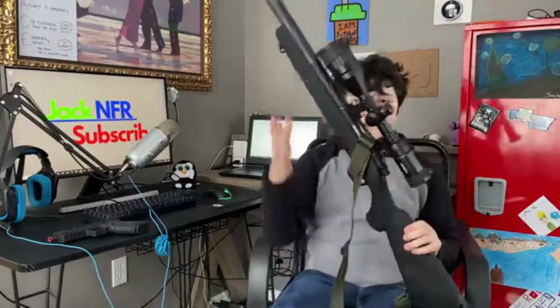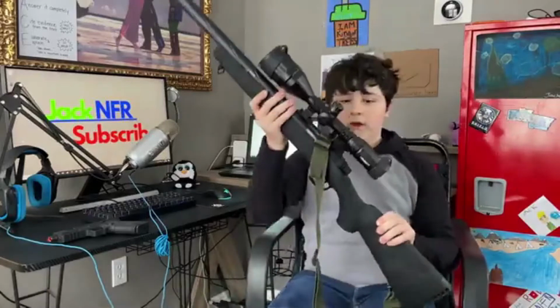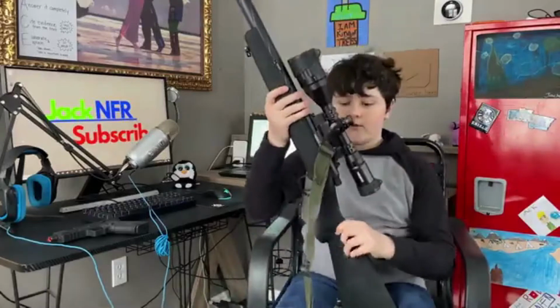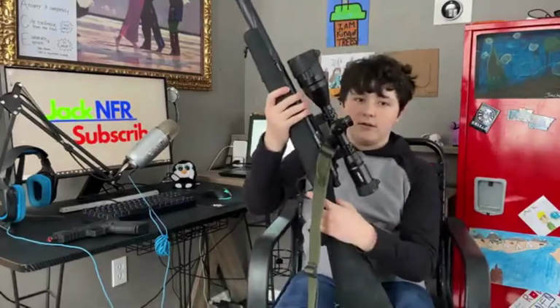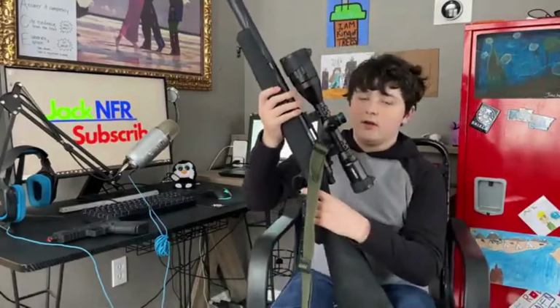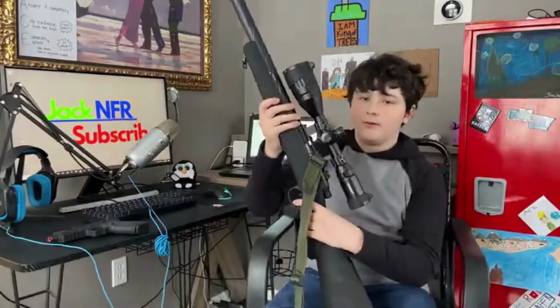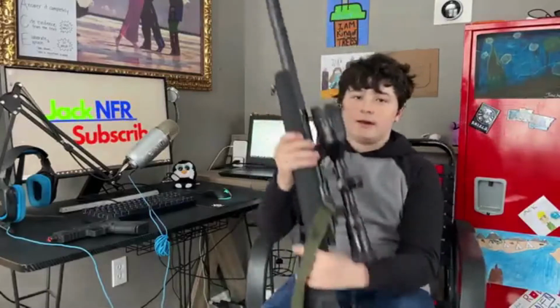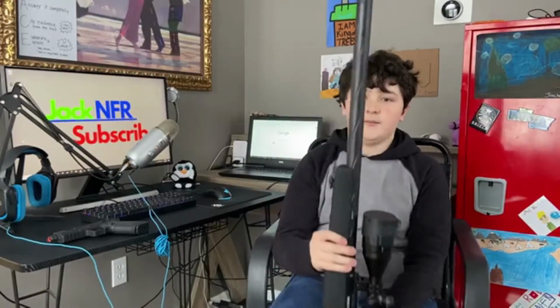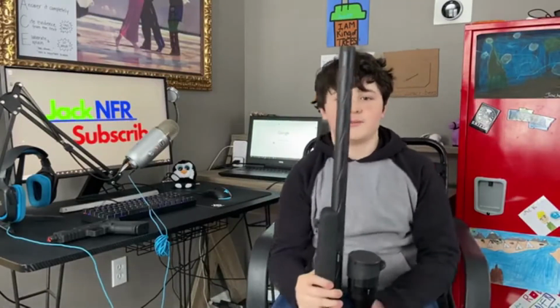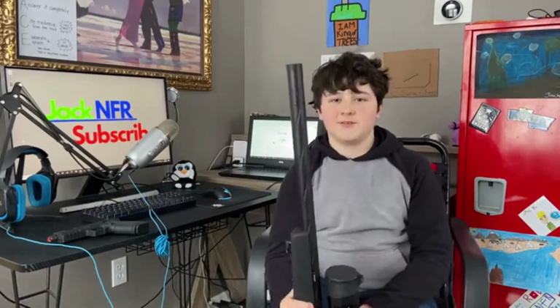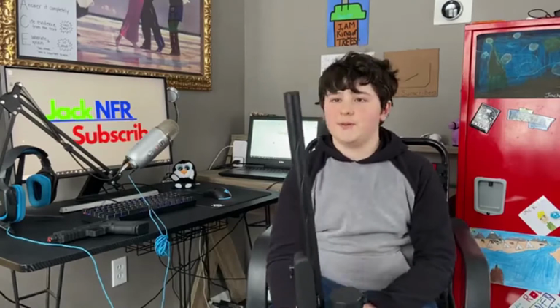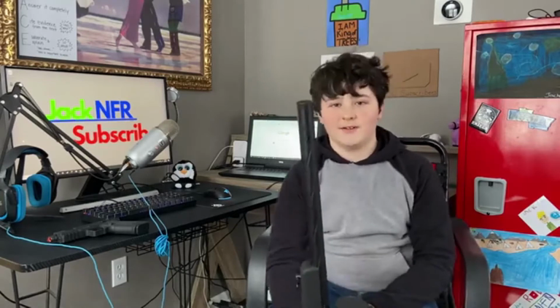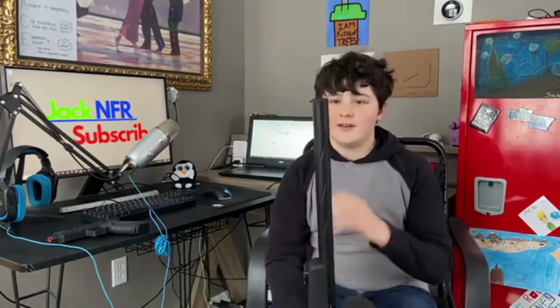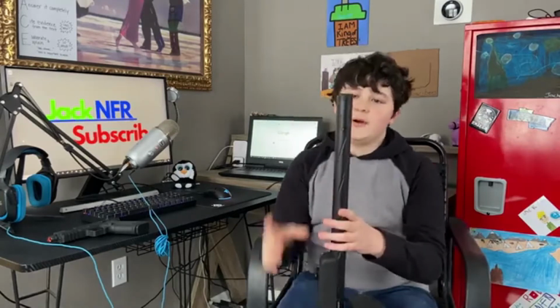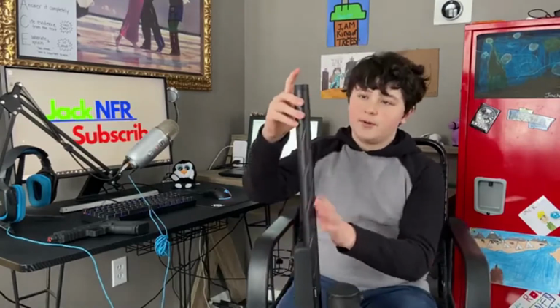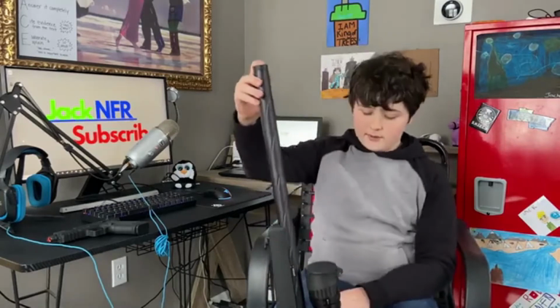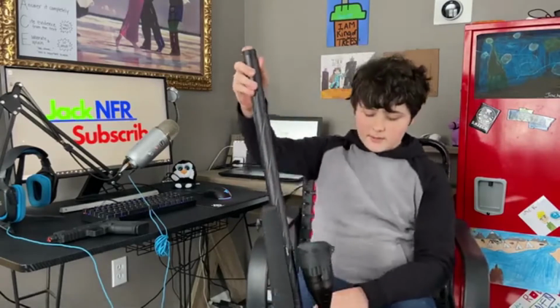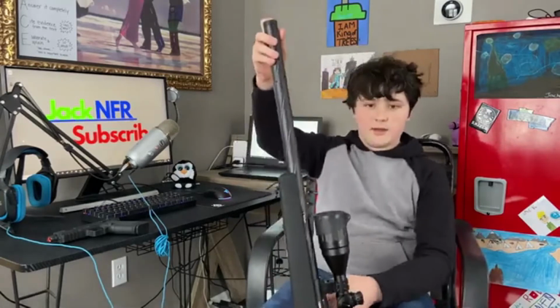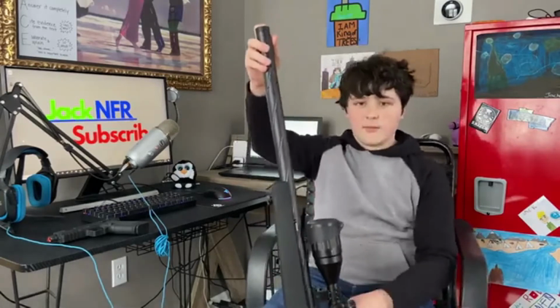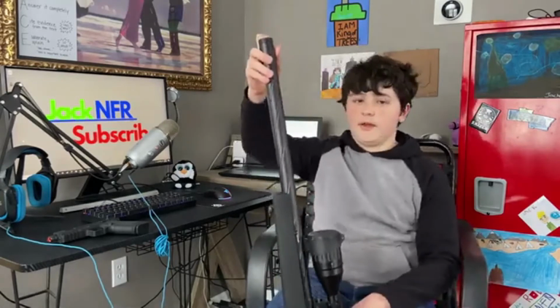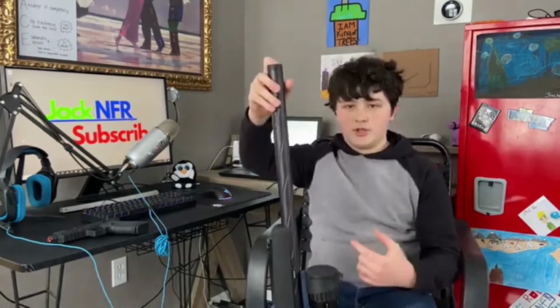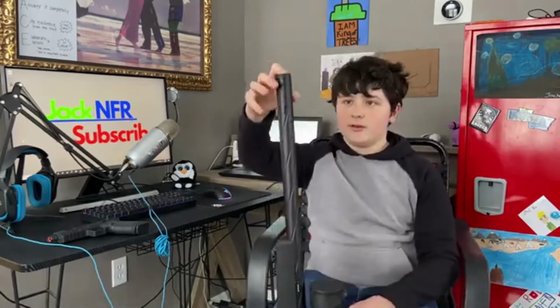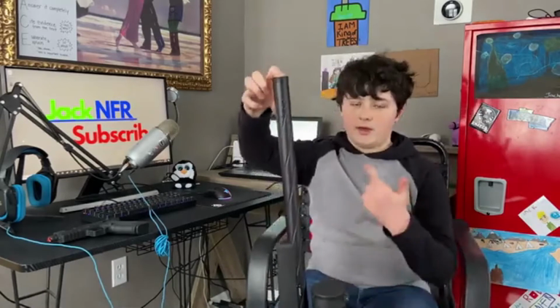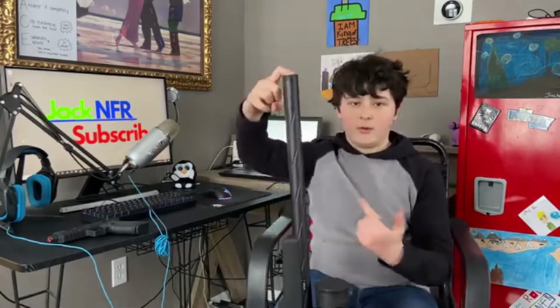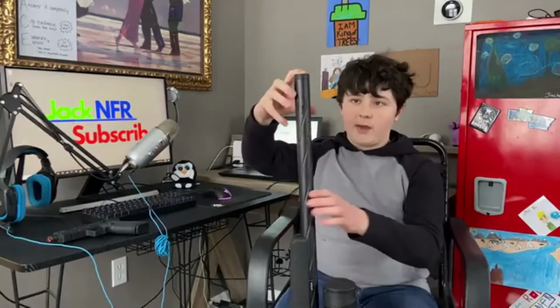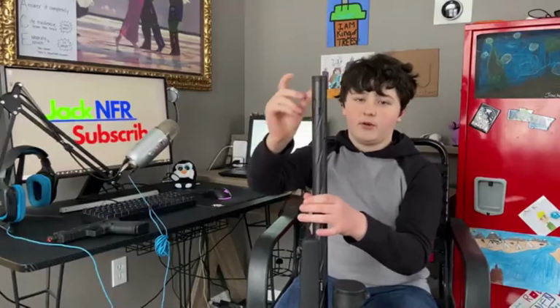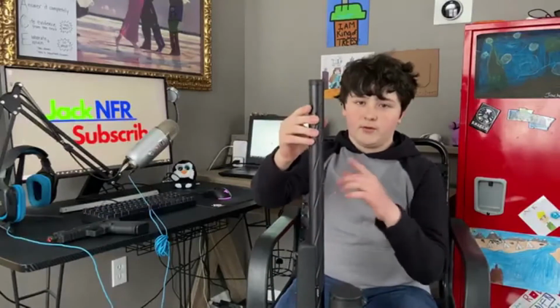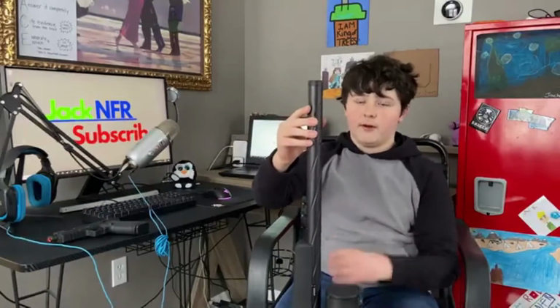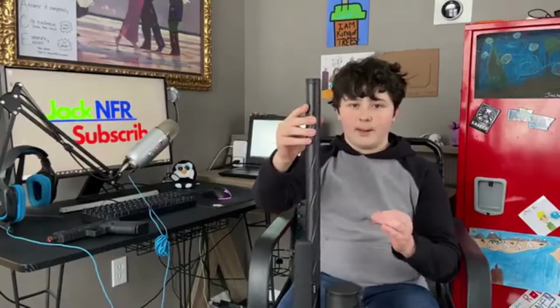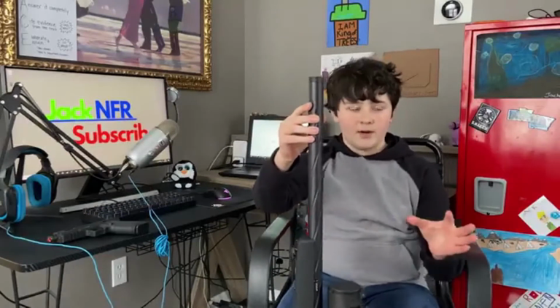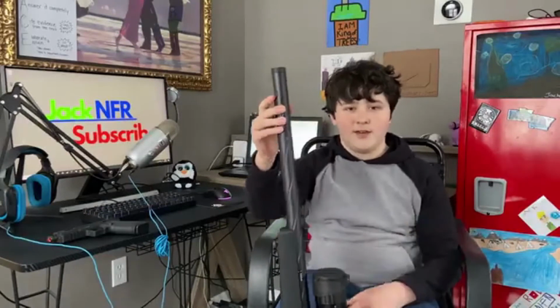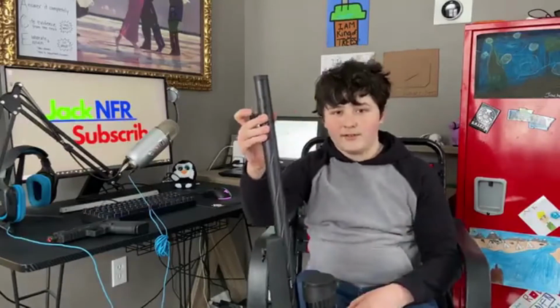It has a perfect seal. I don't want to demonstrate right now because I'm not 100% sure if this has BBs in it or not, but if you put your finger here and you prime it and you shoot, the air won't escape until you remove your finger, and then it'll go really satisfyingly.